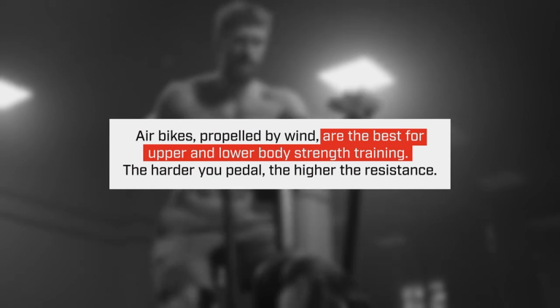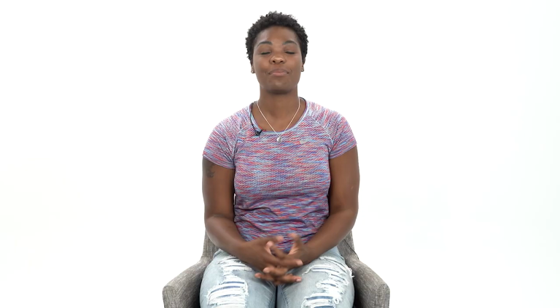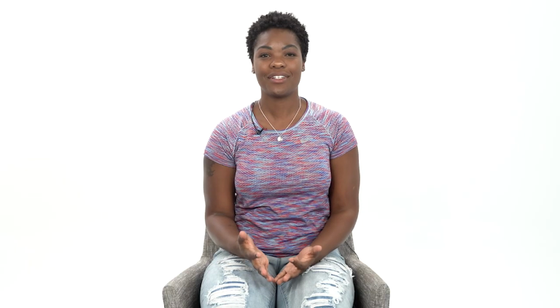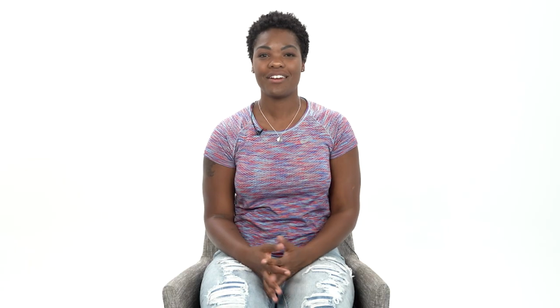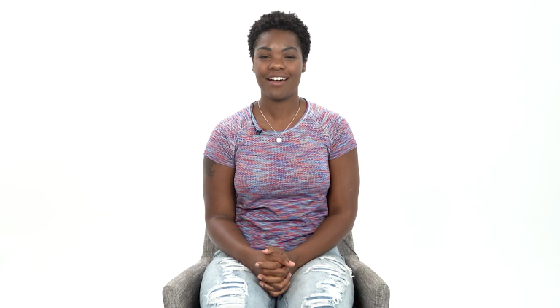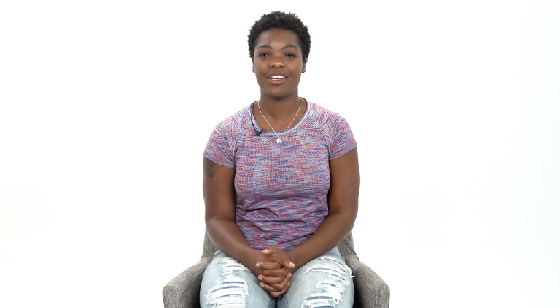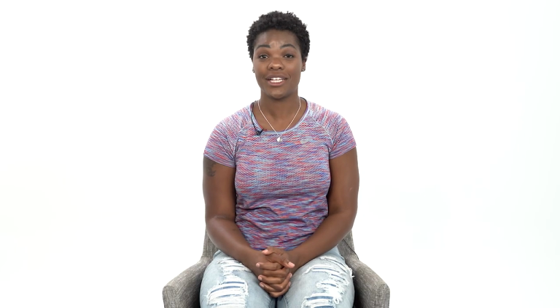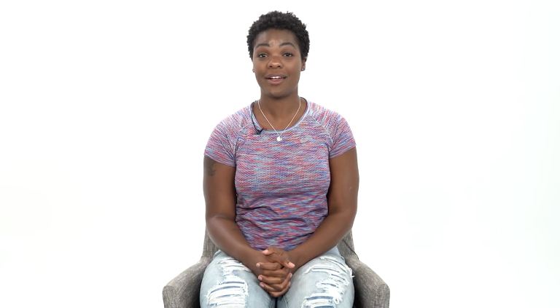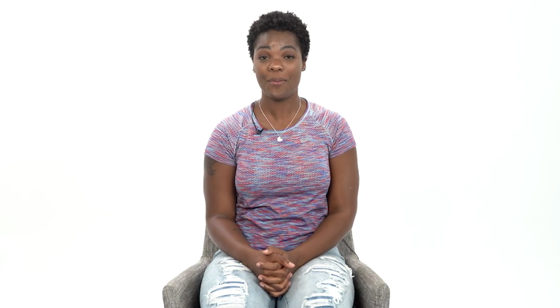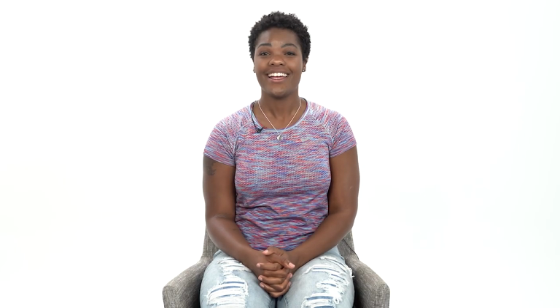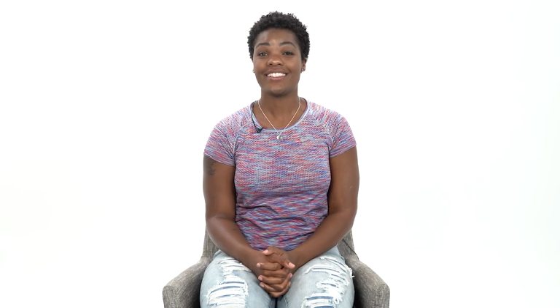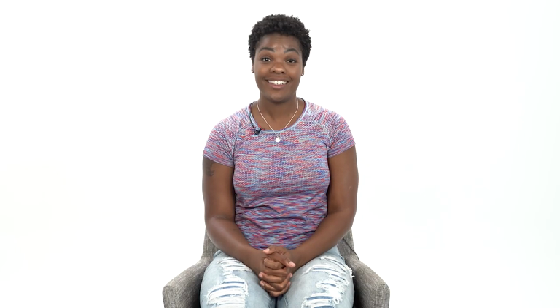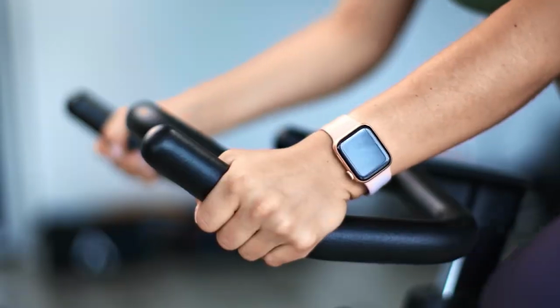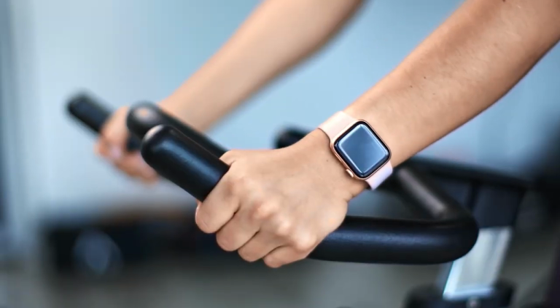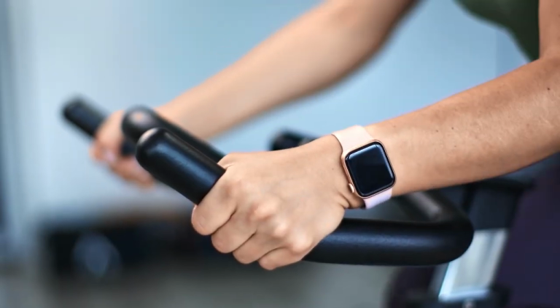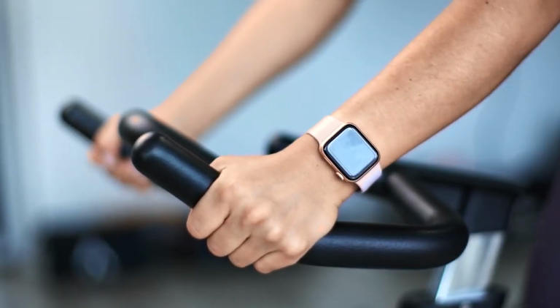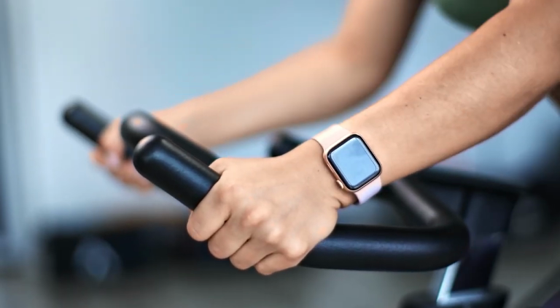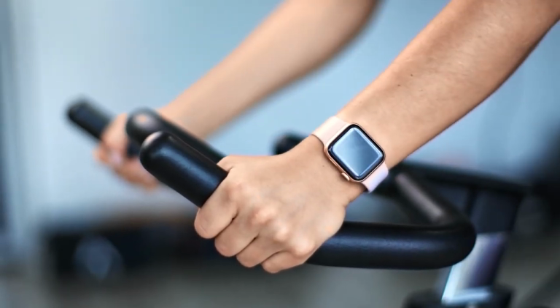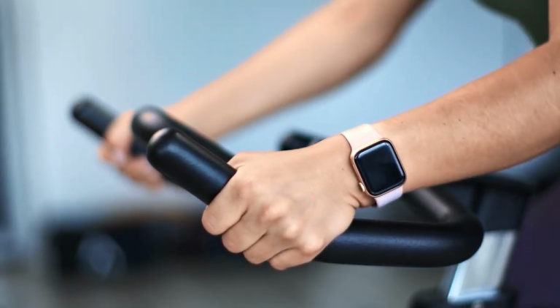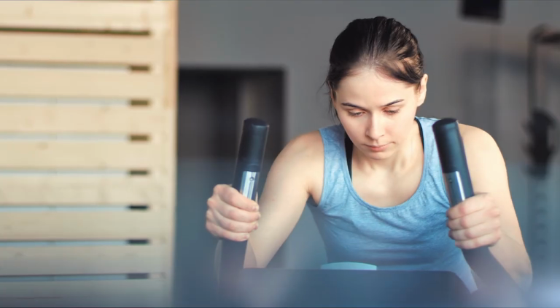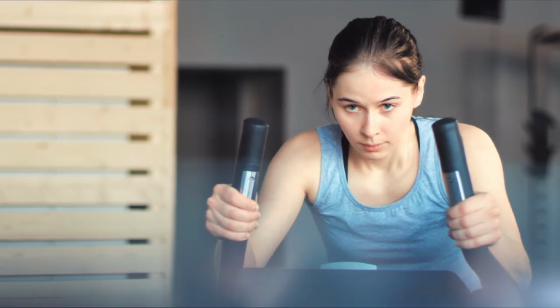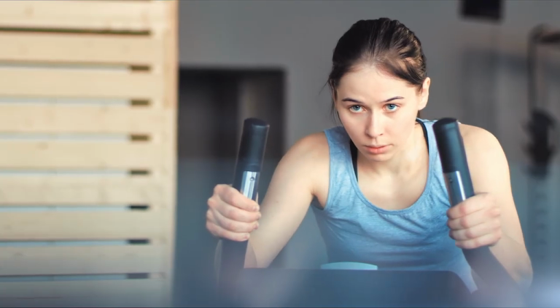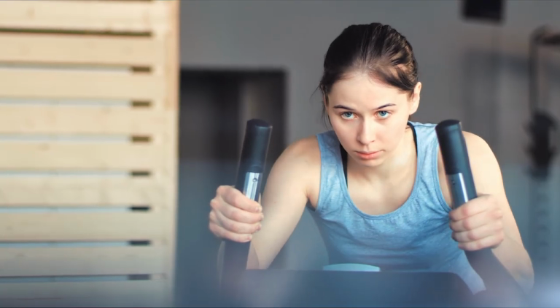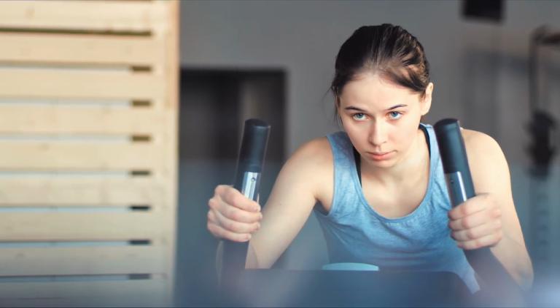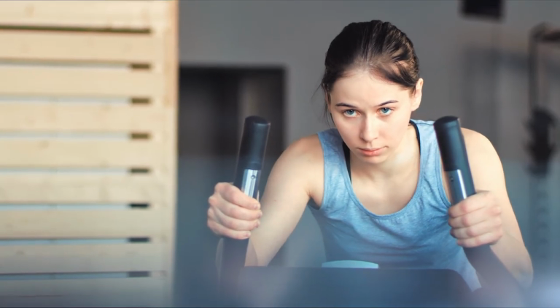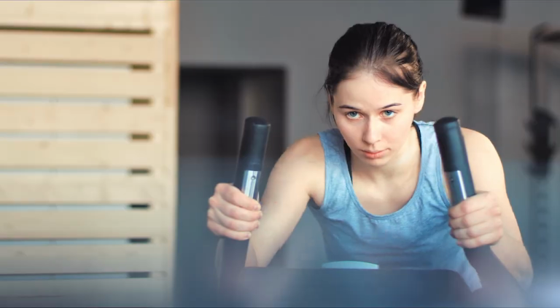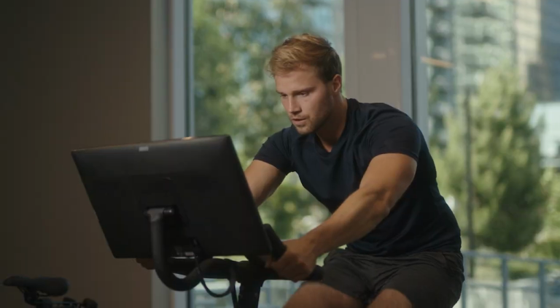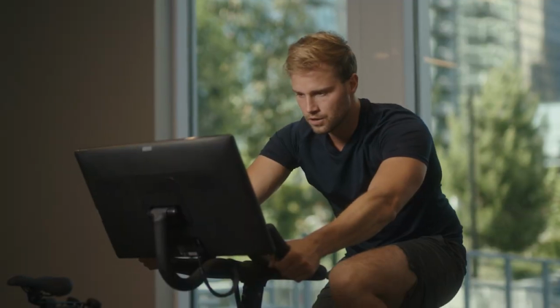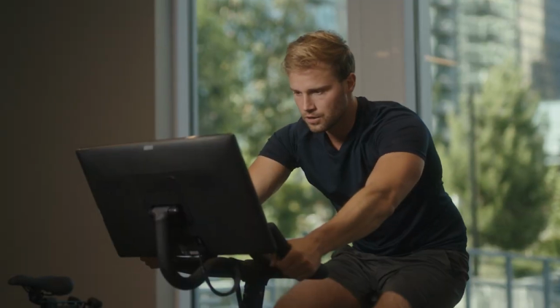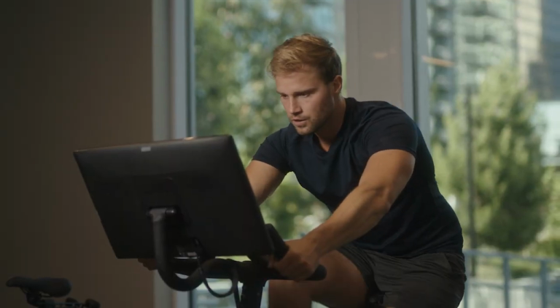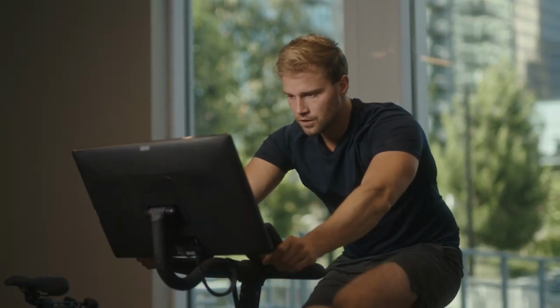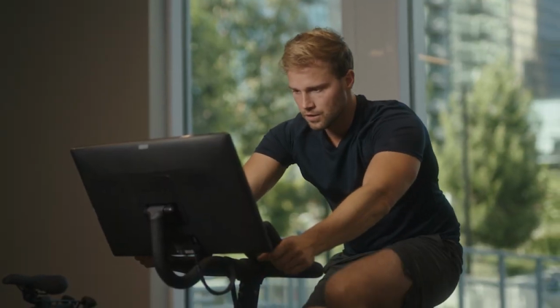The biggest benefit of having an exercise bike at home is cleanliness — it's your sweat, you know it's your bike — and then of course the convenience factor and the variety of exercises and classes you have access to.